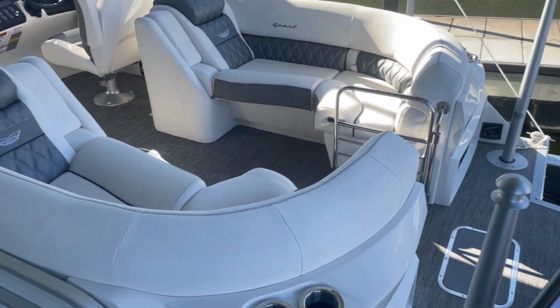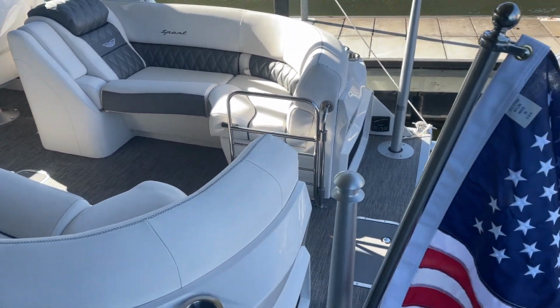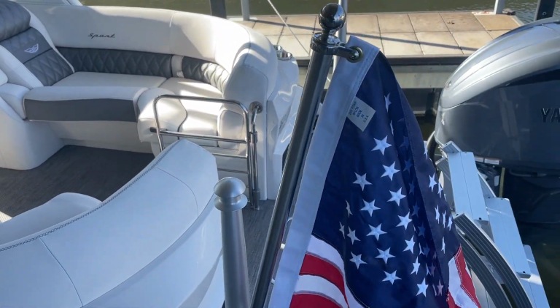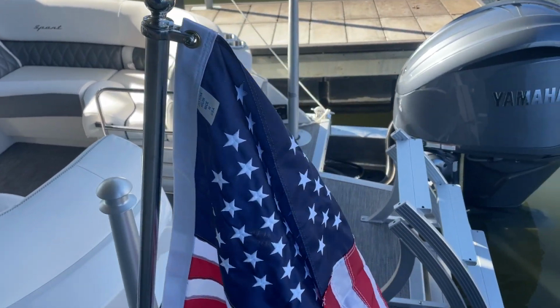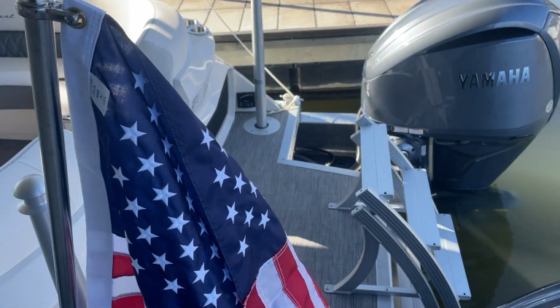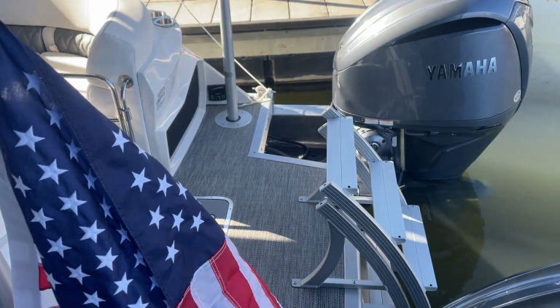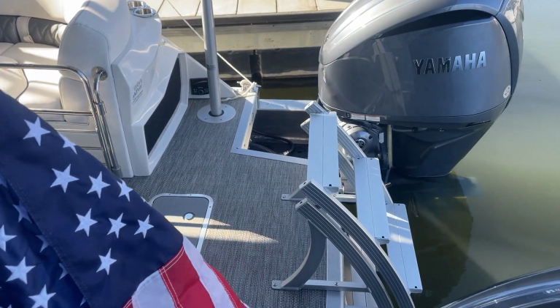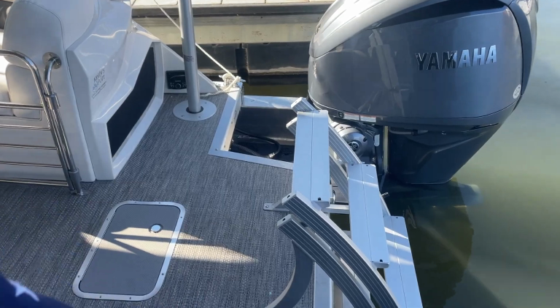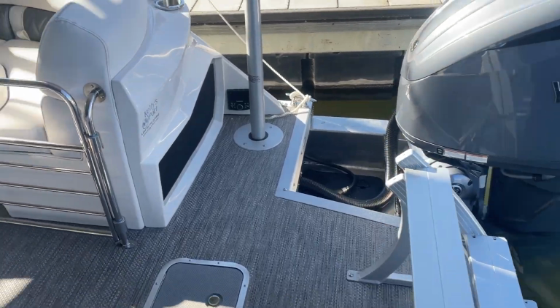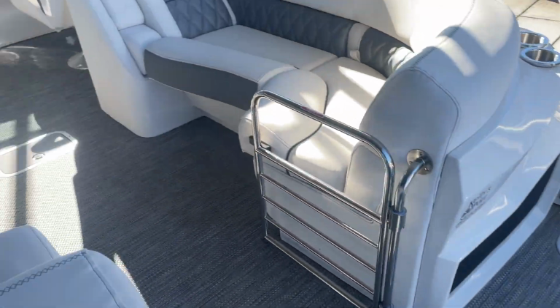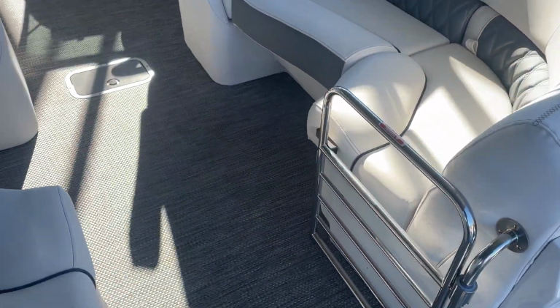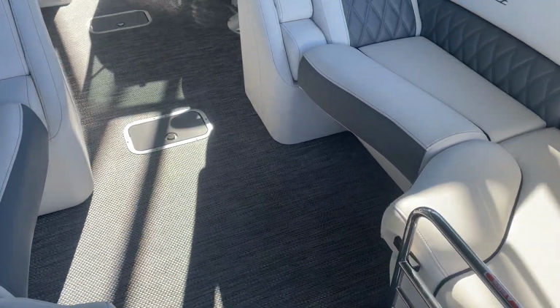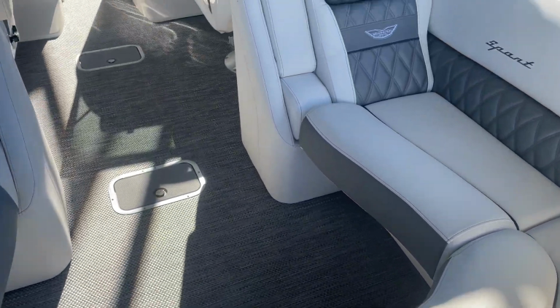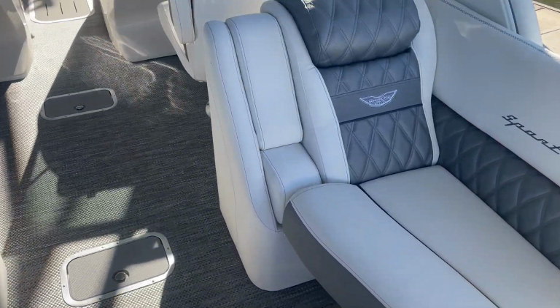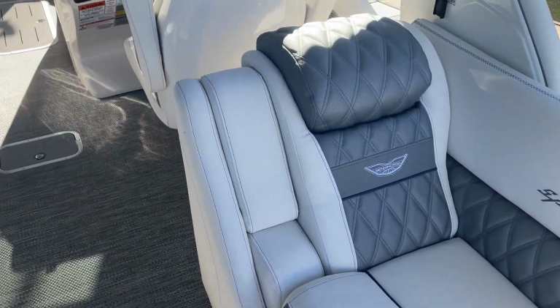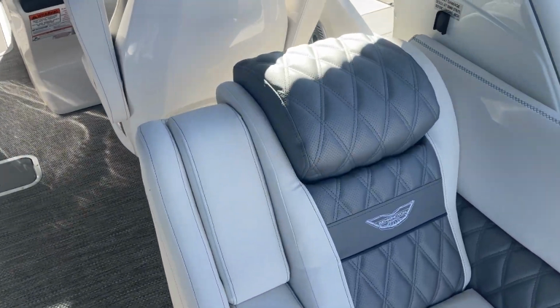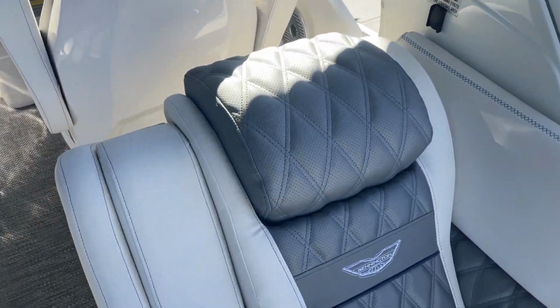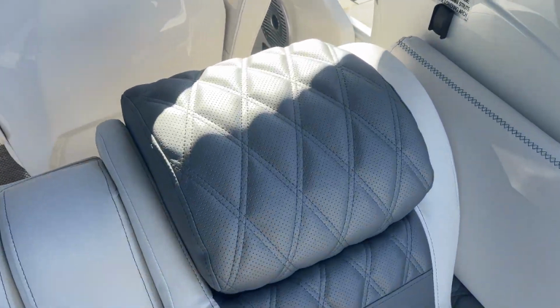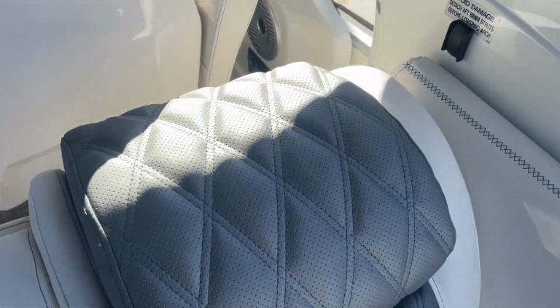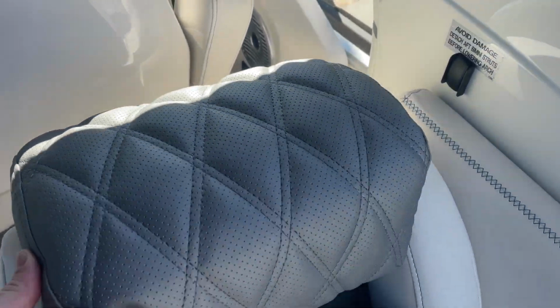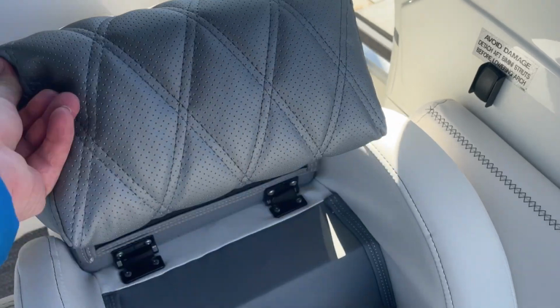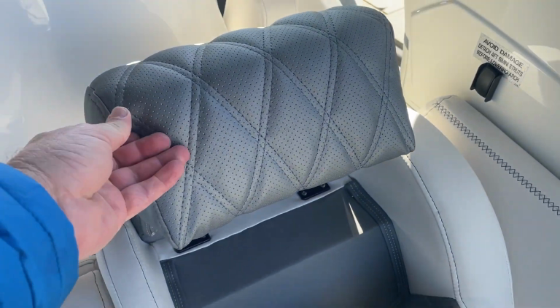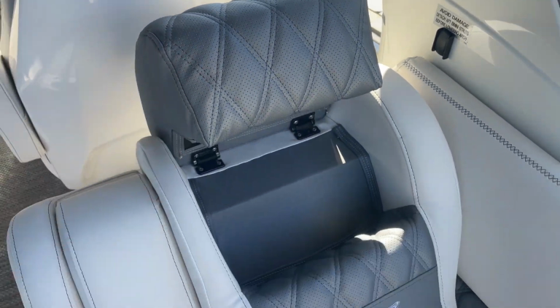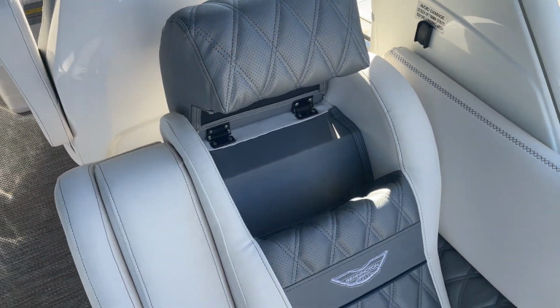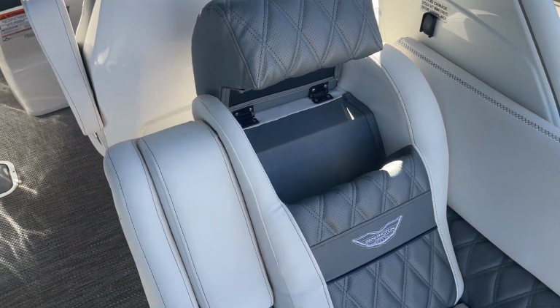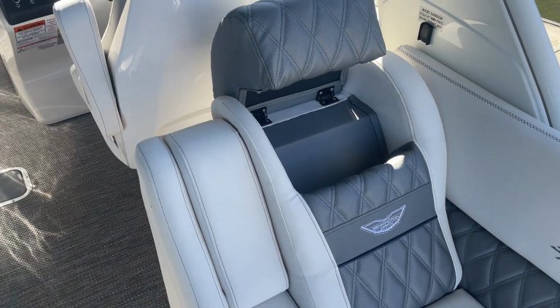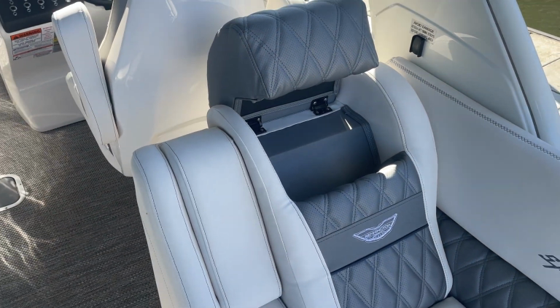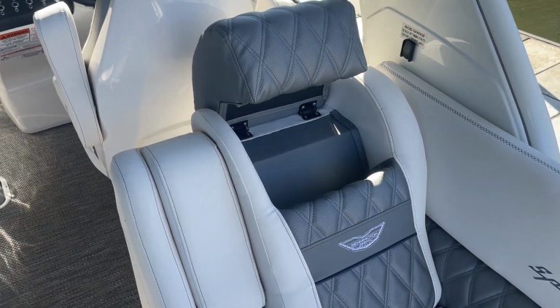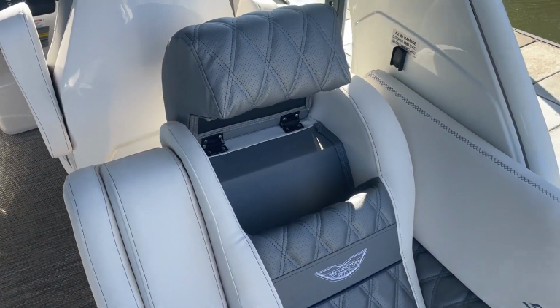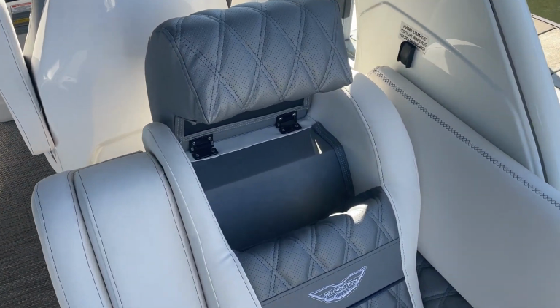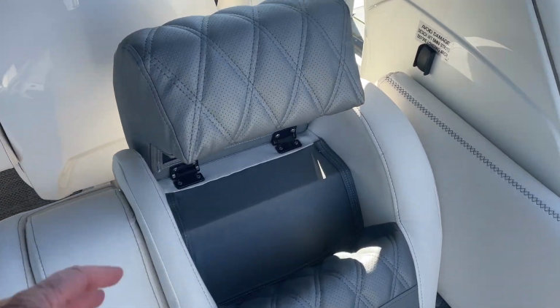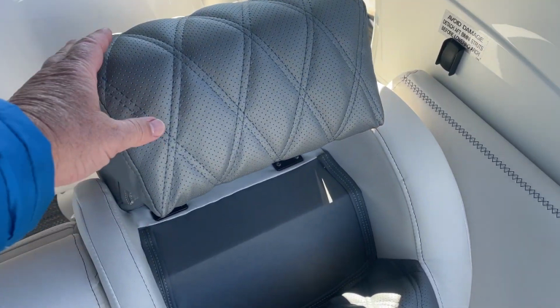These new back headrests are nice too. I'm going to step on the boat here. Something new that just came out — these pop up. Put your head back against them for the higher point. Very nice.